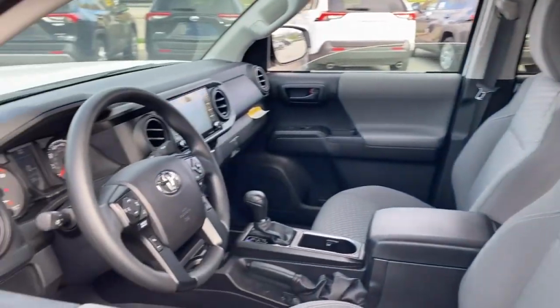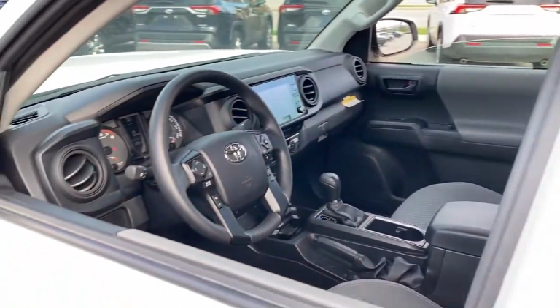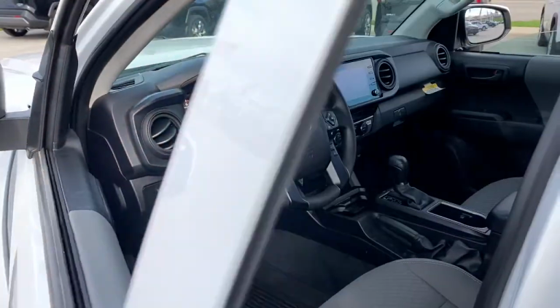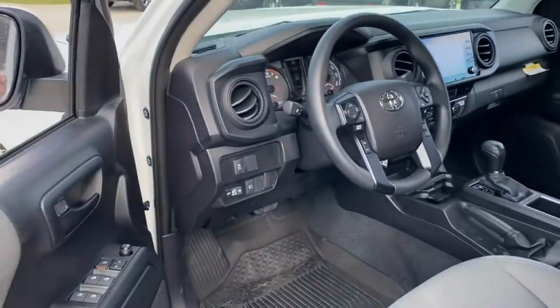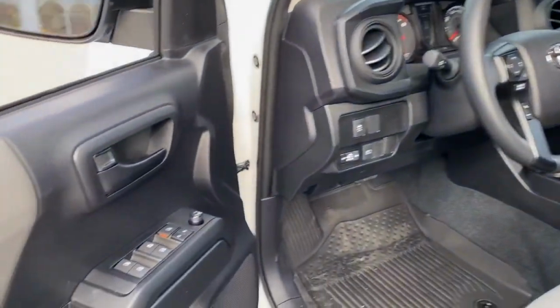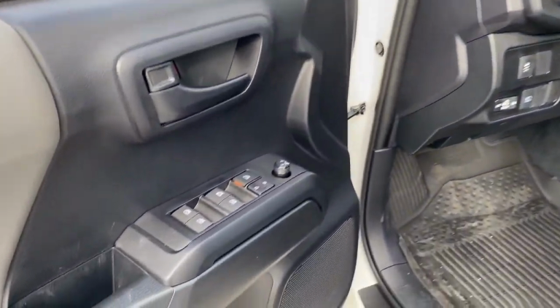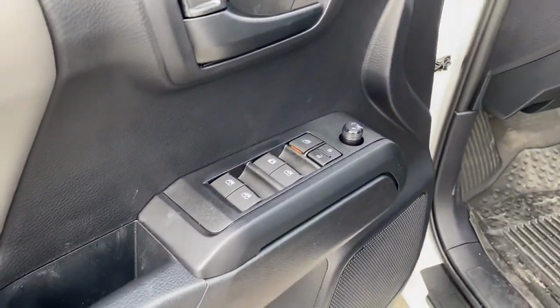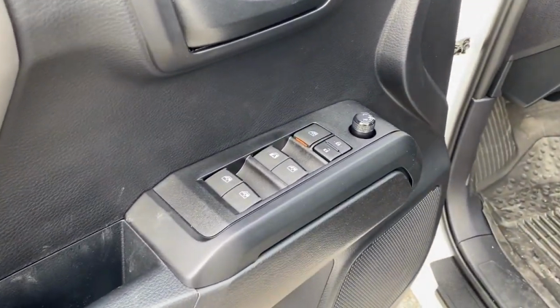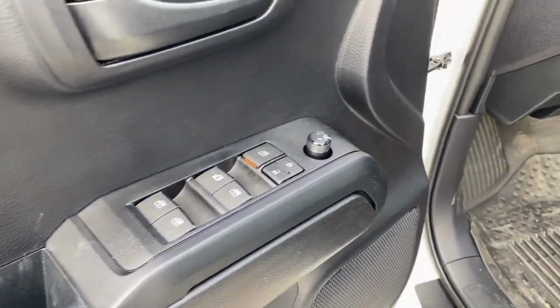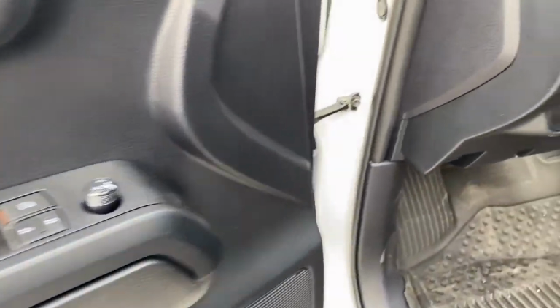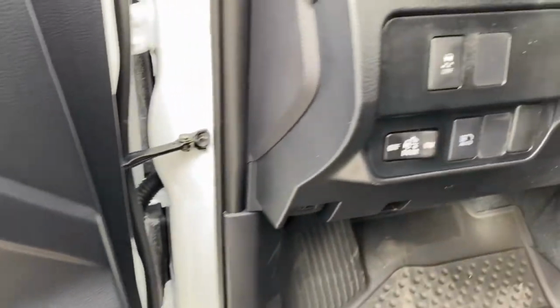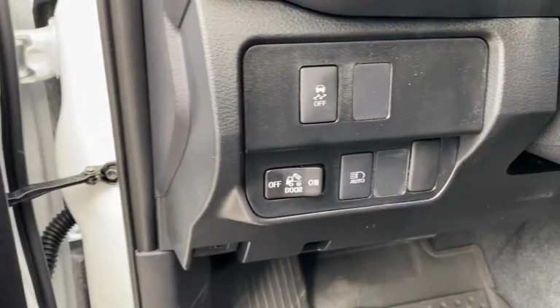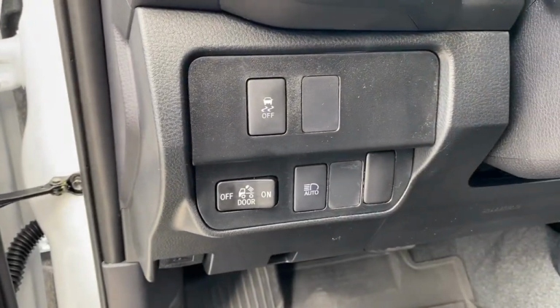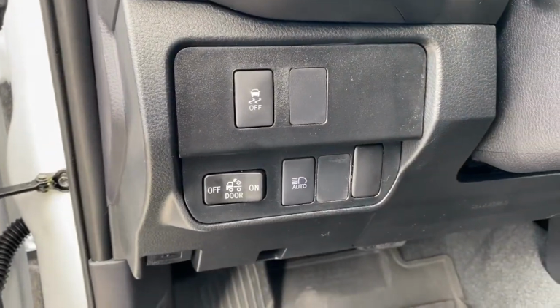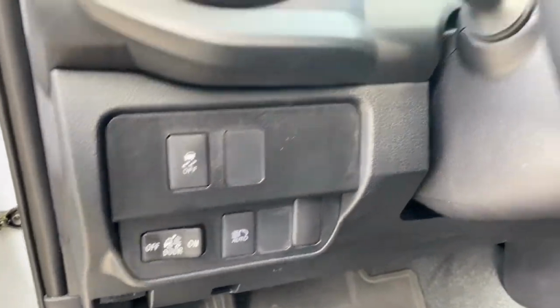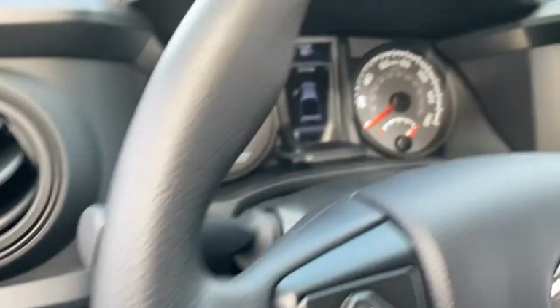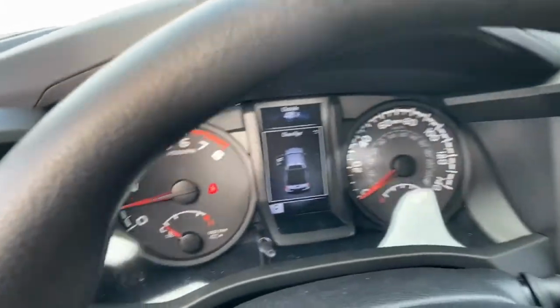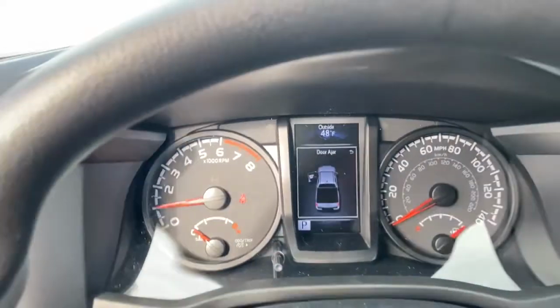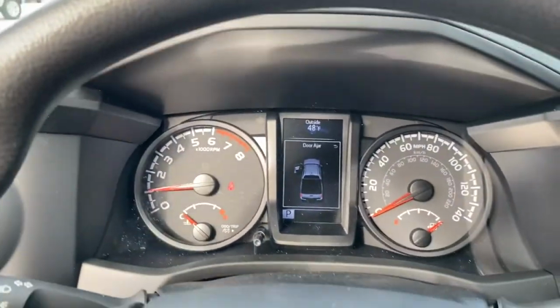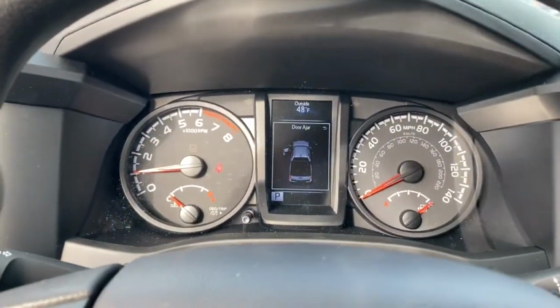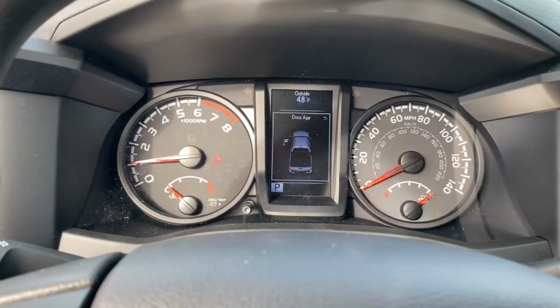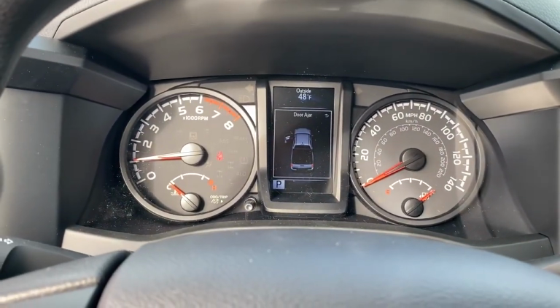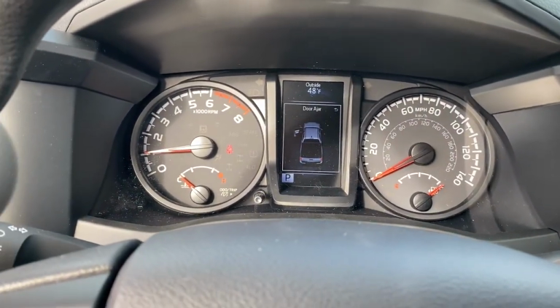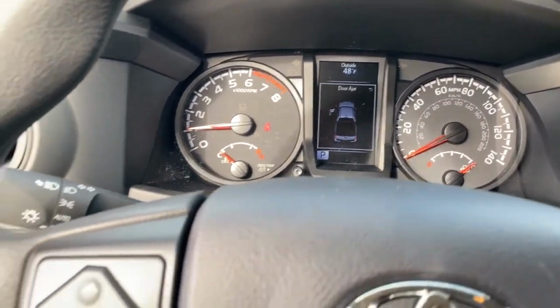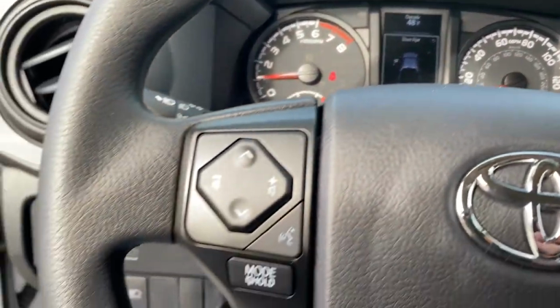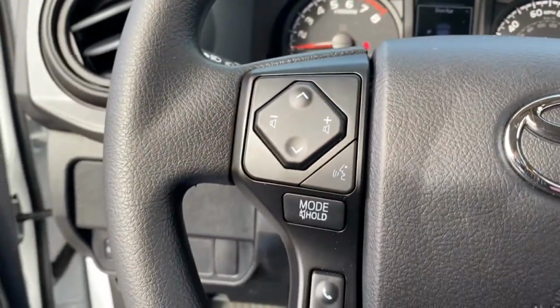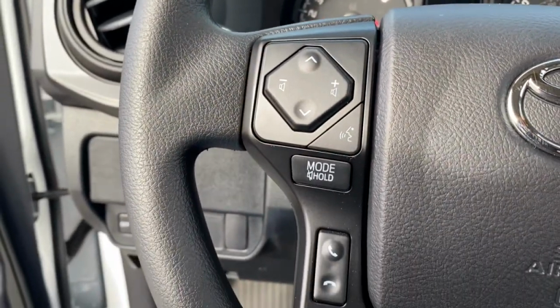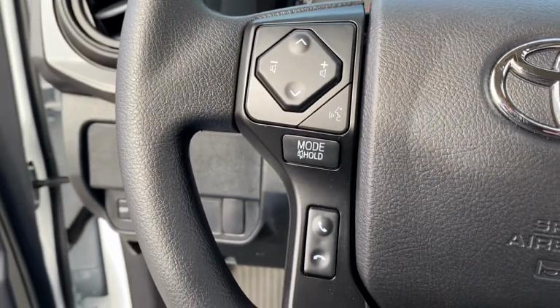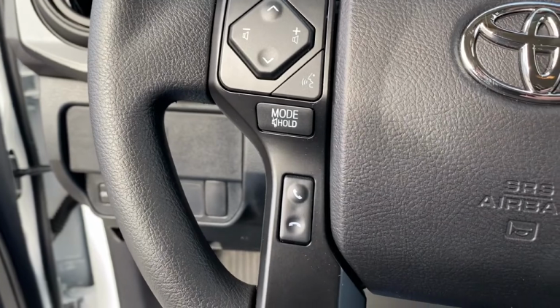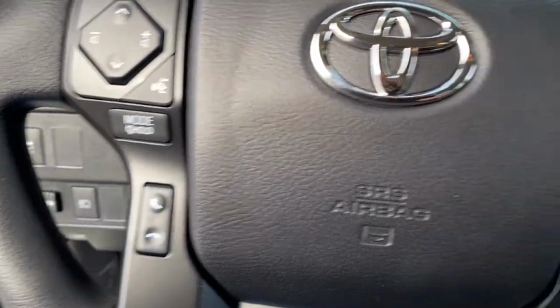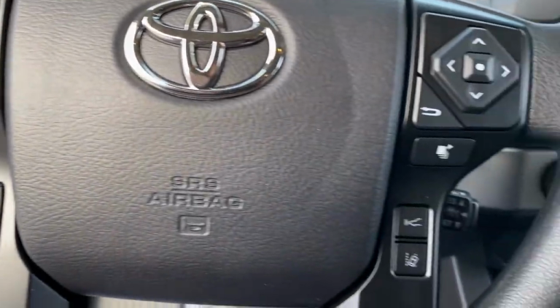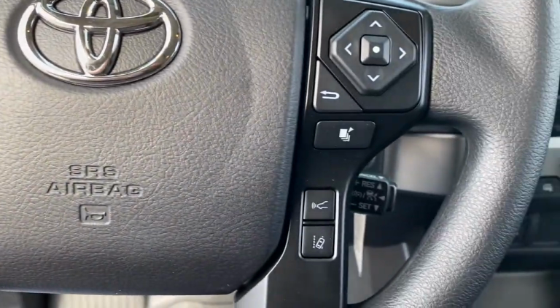The following are some of this vehicle's highlighted options: backup camera, floor mats, brake actuated limited slip differential, sliding rear window, engine immobilizer, power door locks.